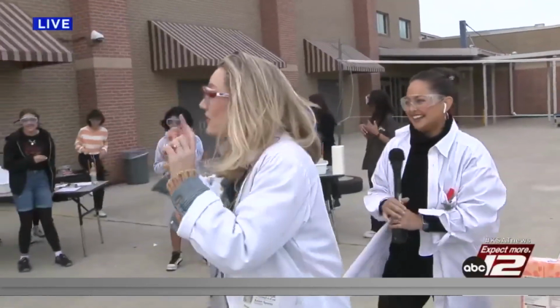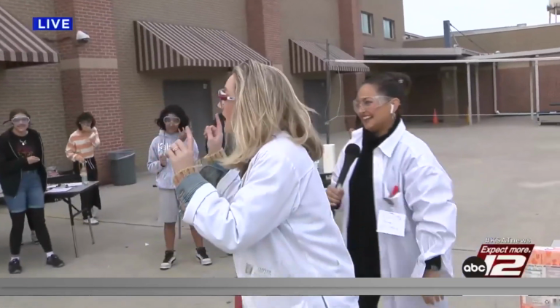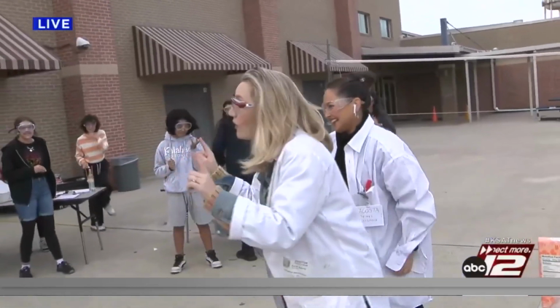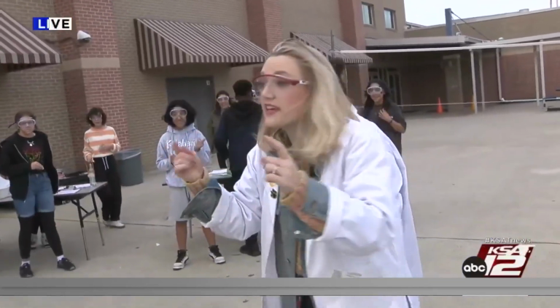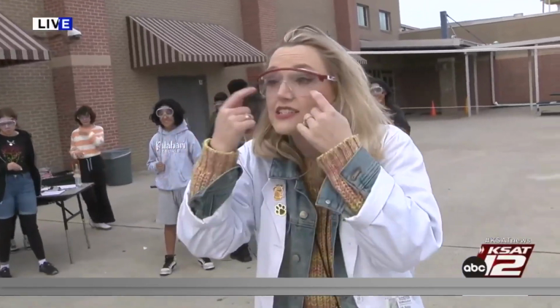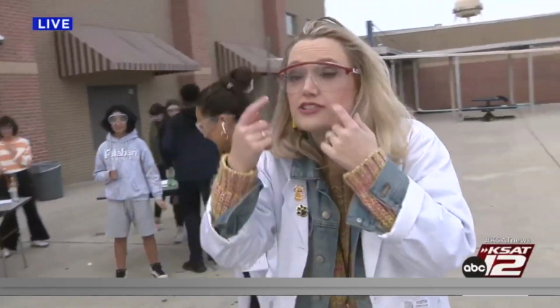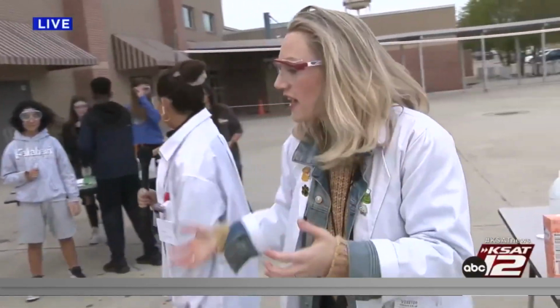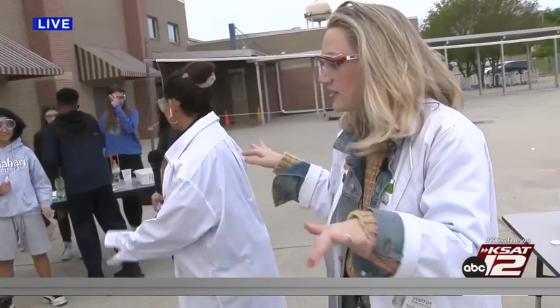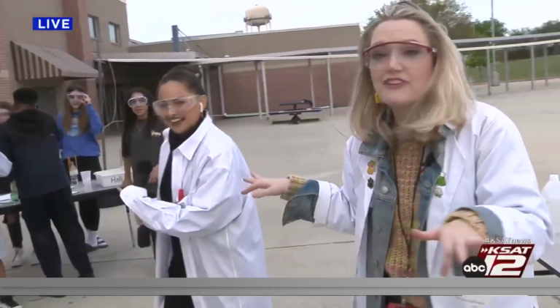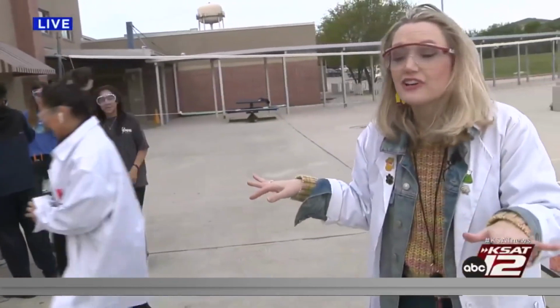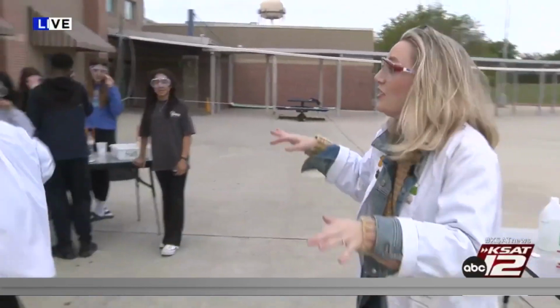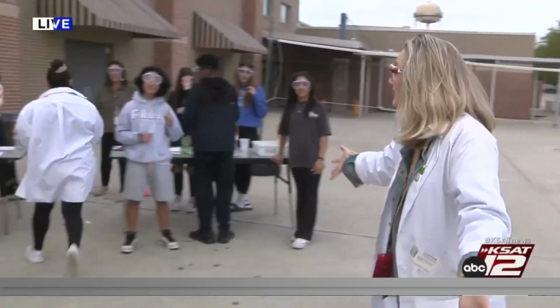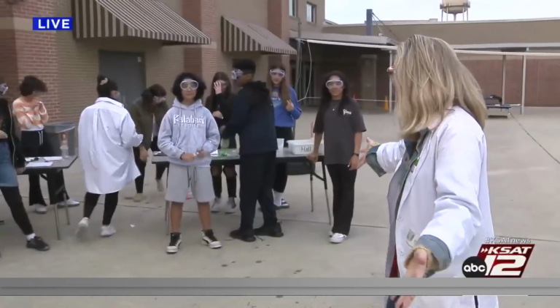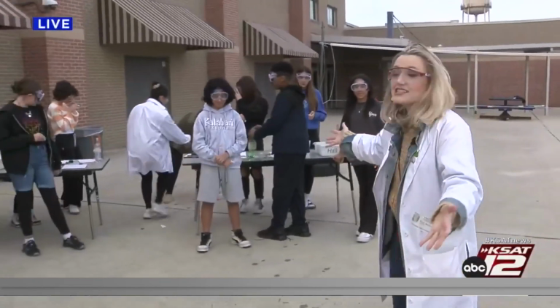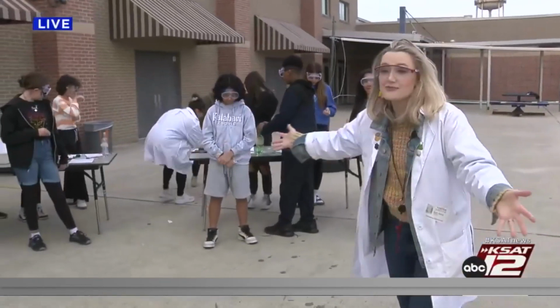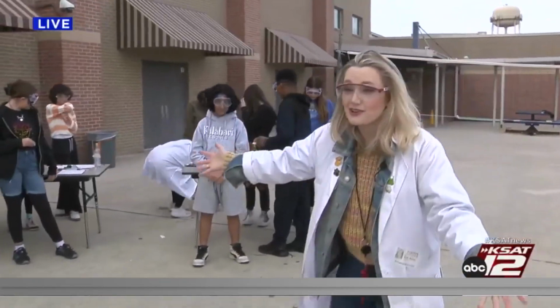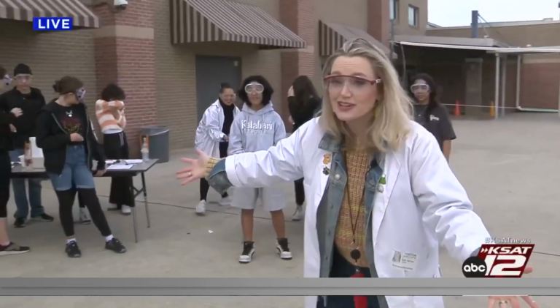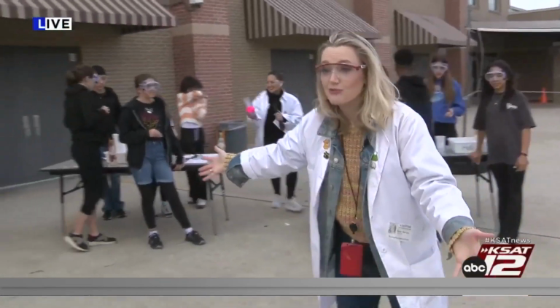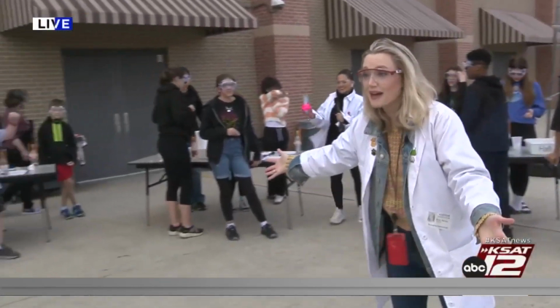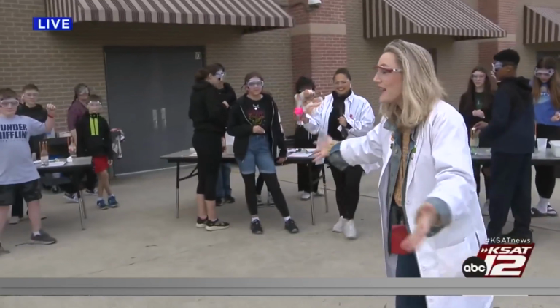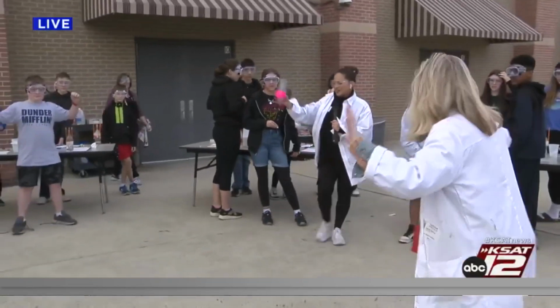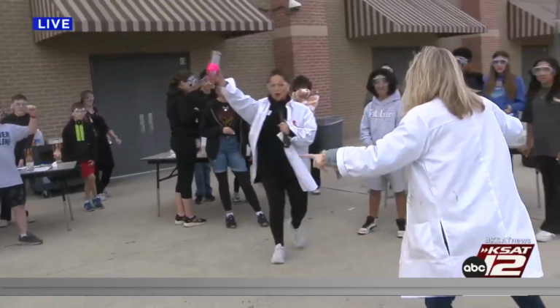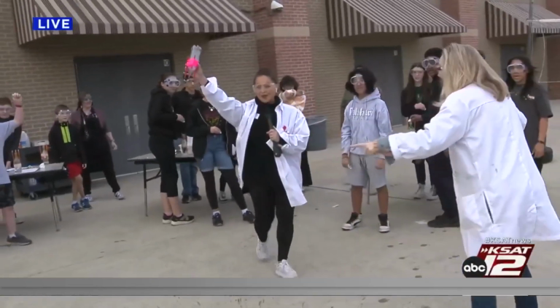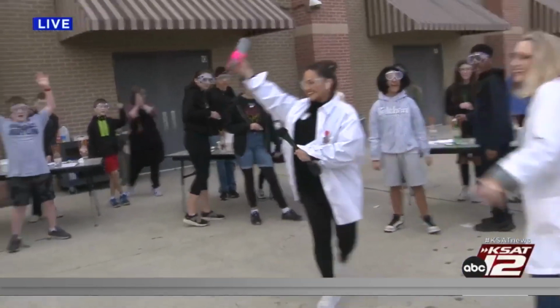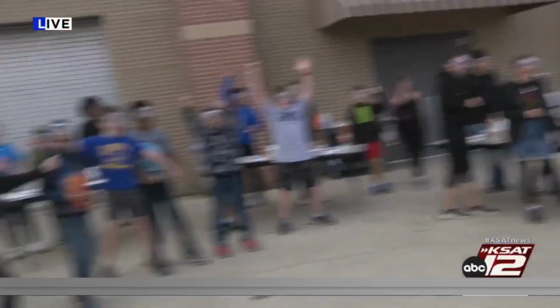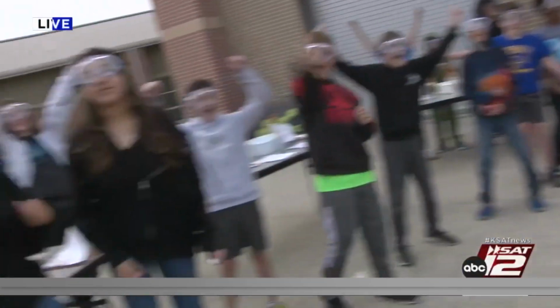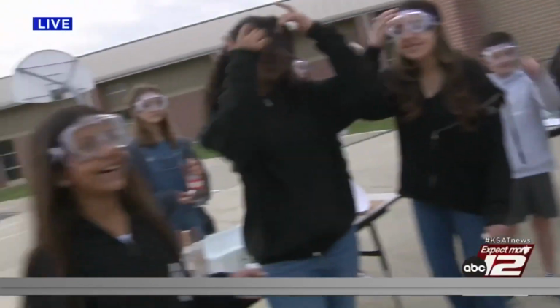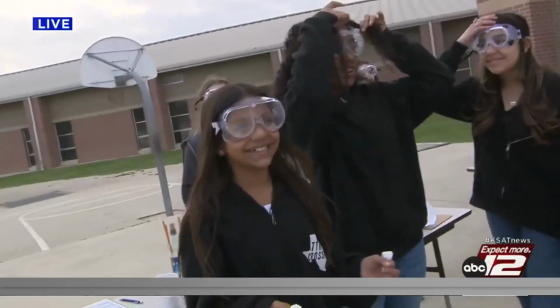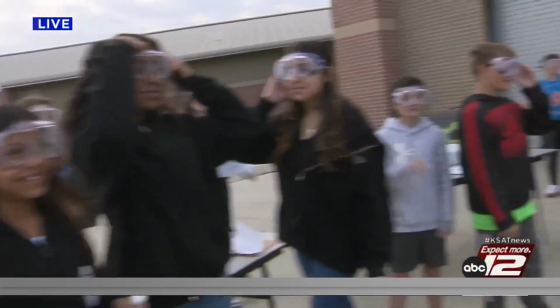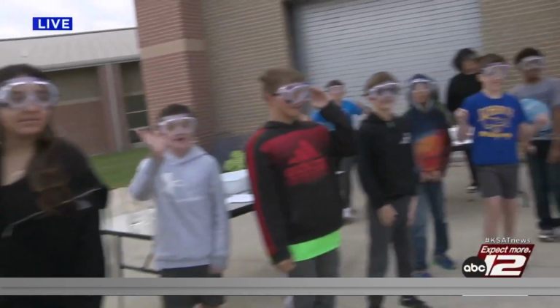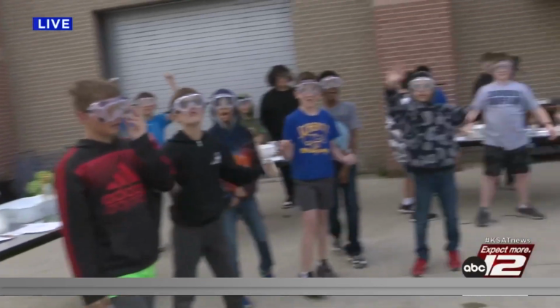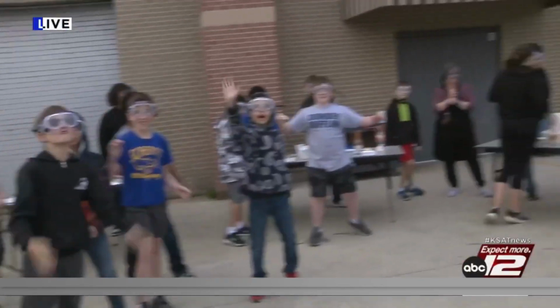An important thing here is to wear your safety goggles because you don't want to get vinegar in your eye. These awesome sixth graders are going to do this when we come back from the break — are you guys ready? Yeah!